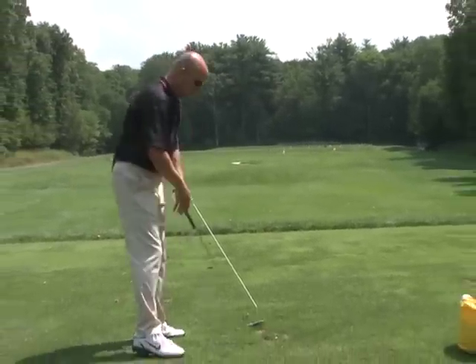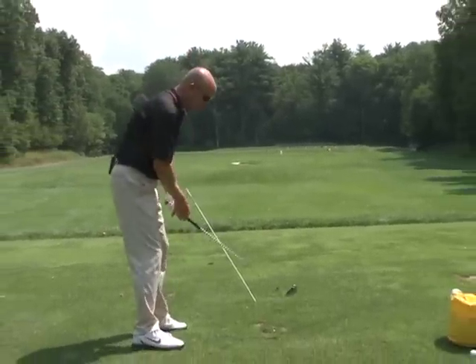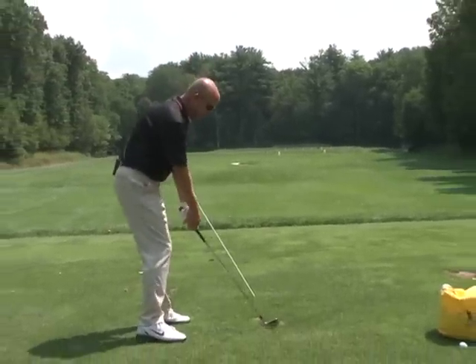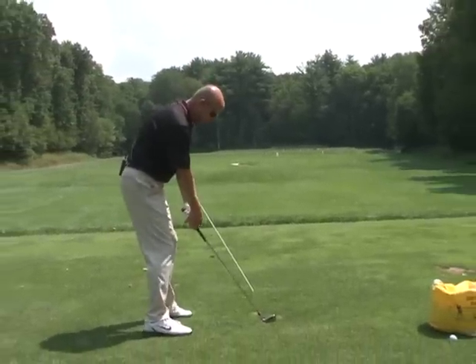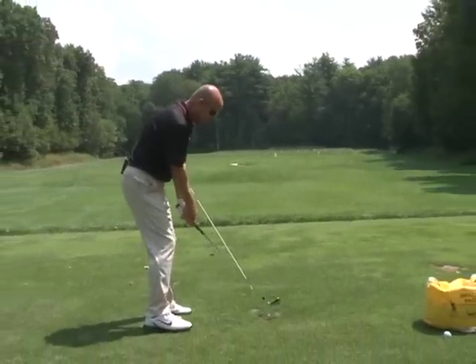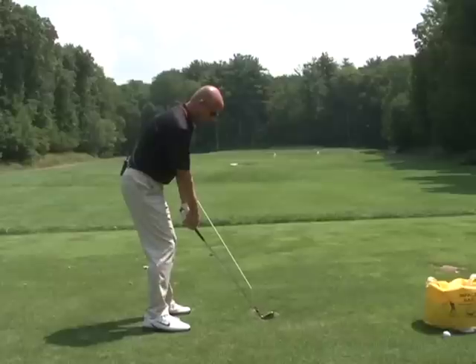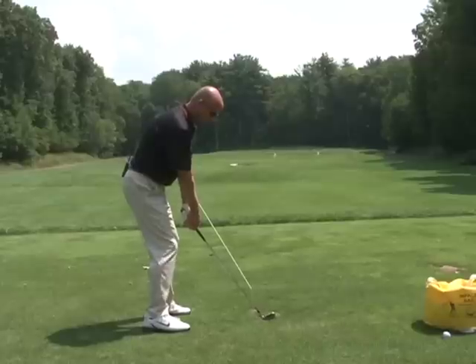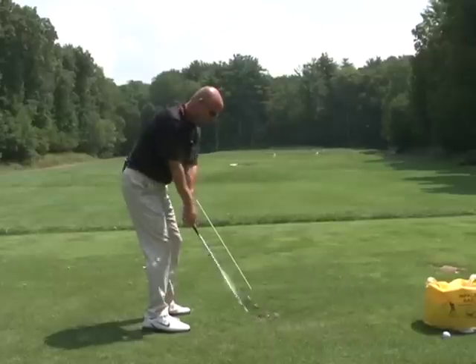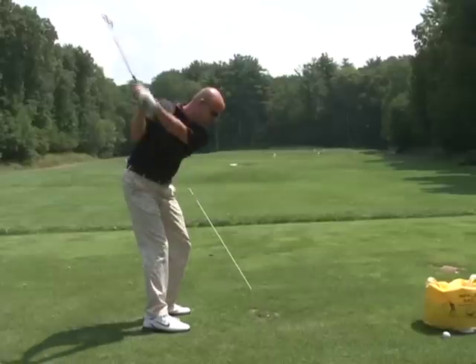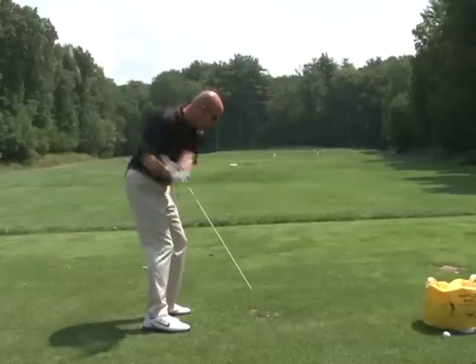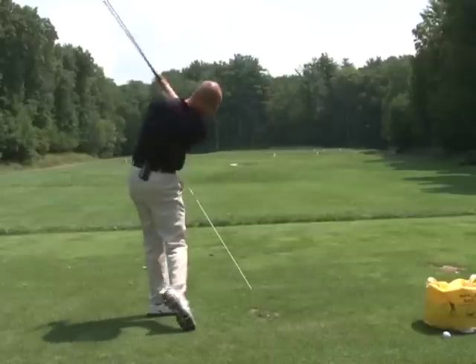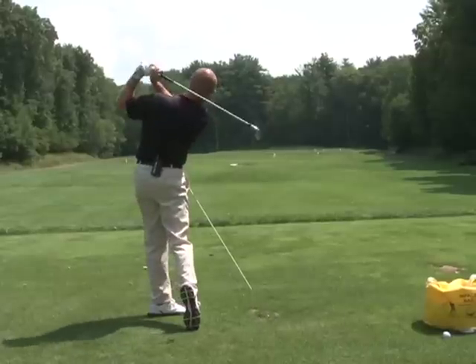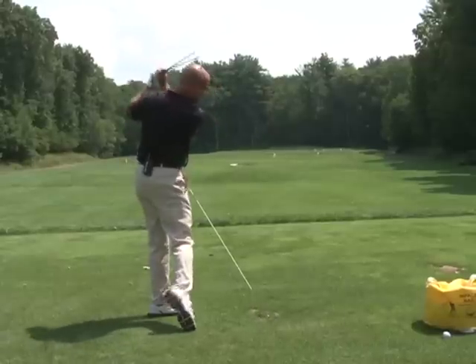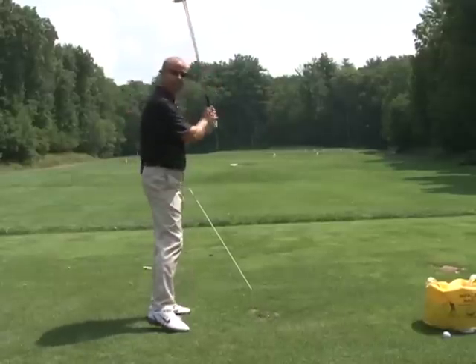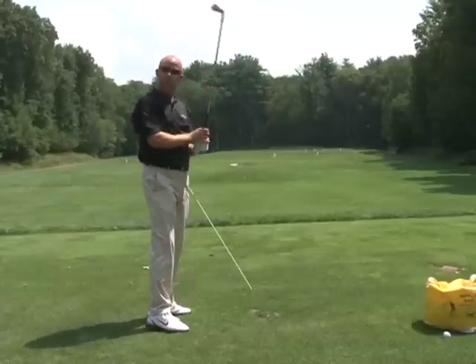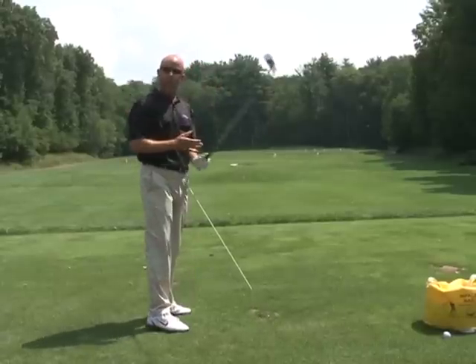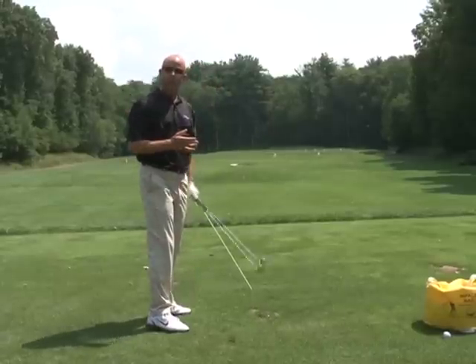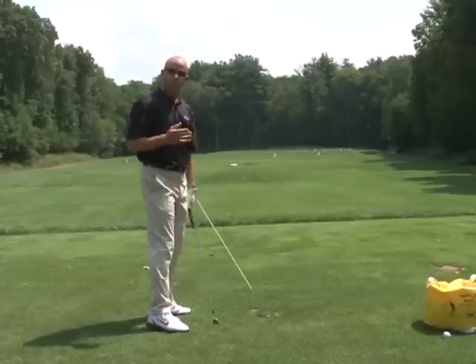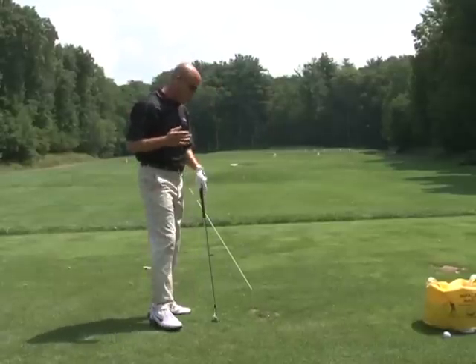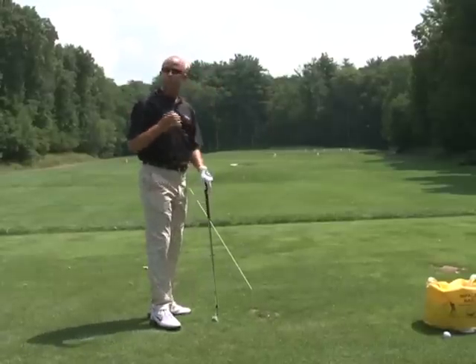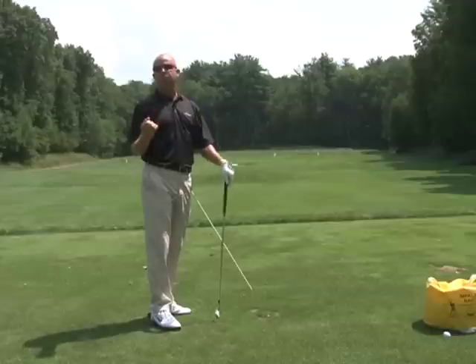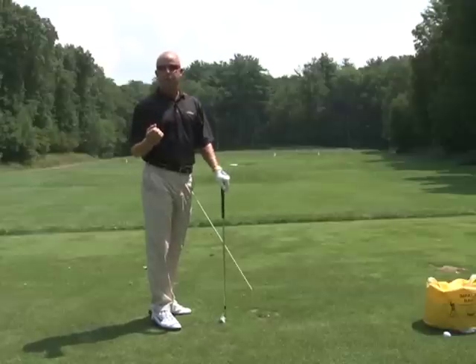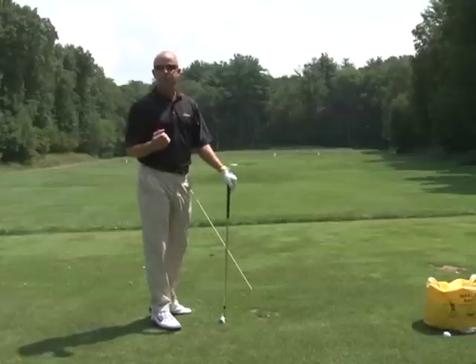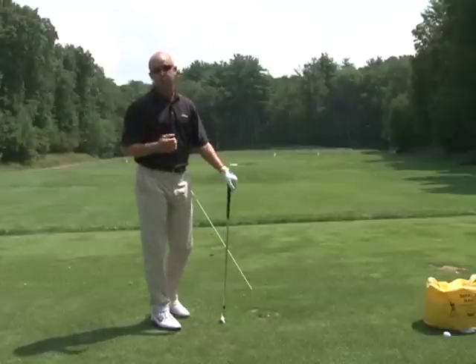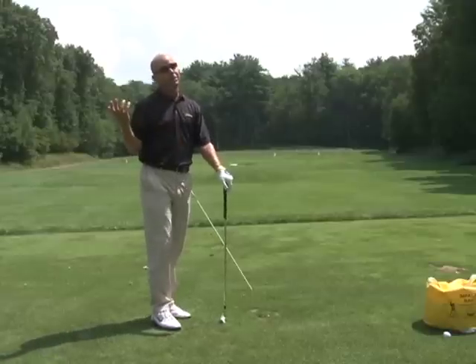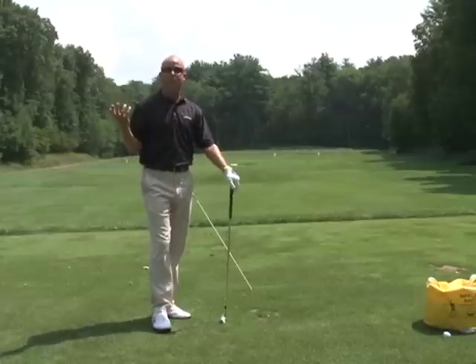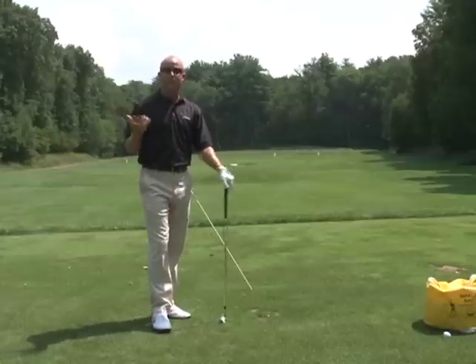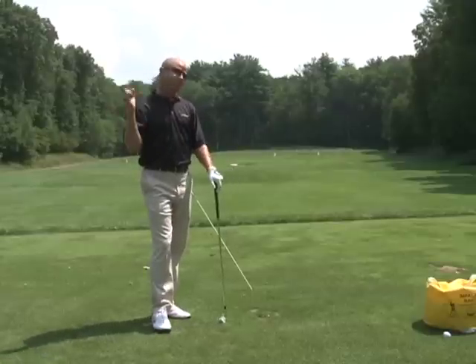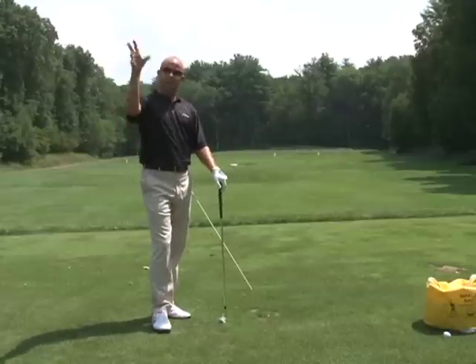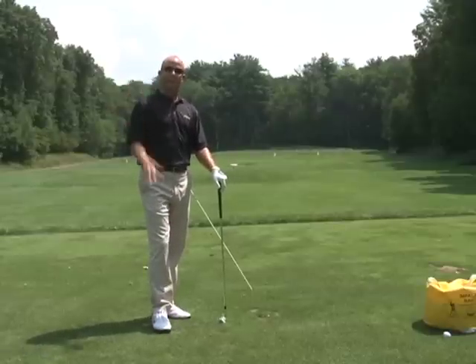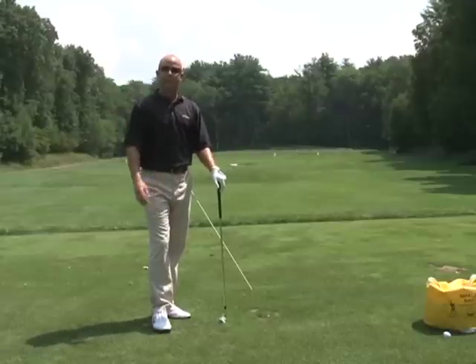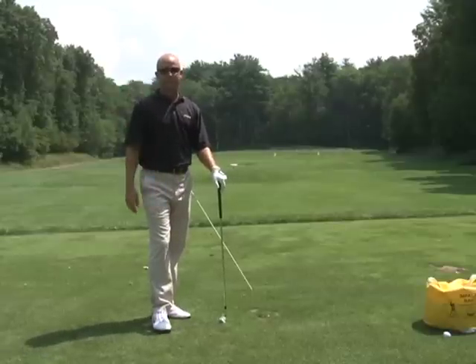The T designates our golf ball. As we make practice swings, we want to make sure that we do not hit the stick on the way through, which is going to promote proper follow through, which will then in turn produce high, straight golf shots.